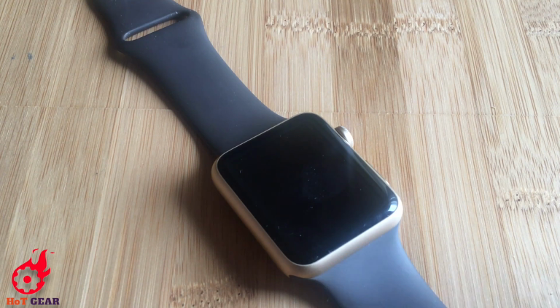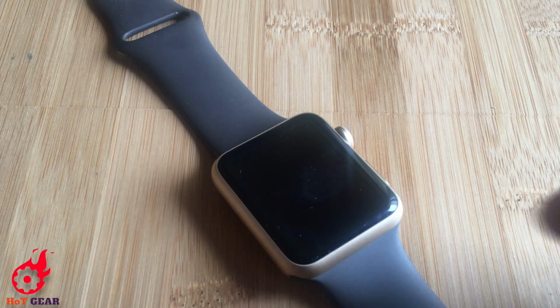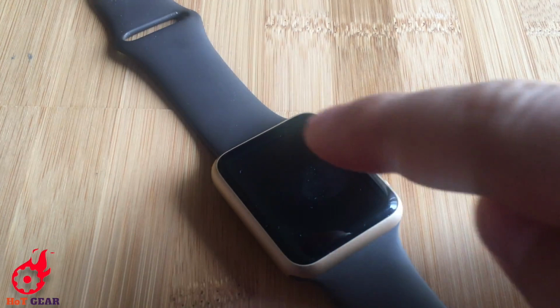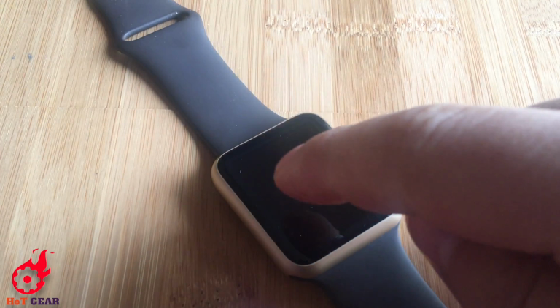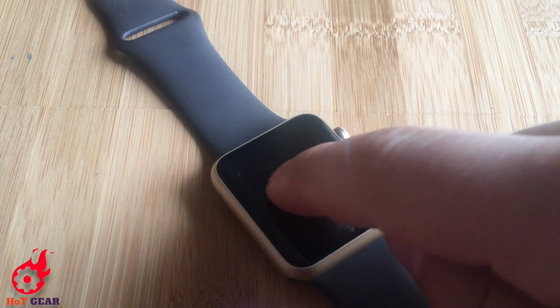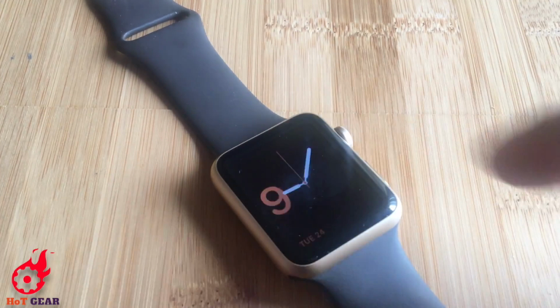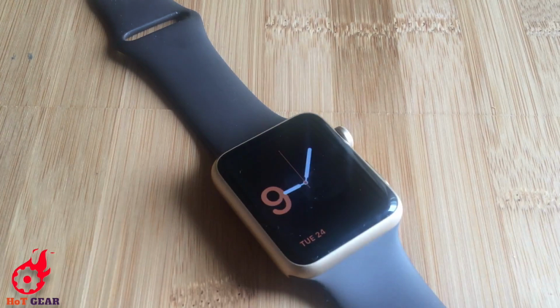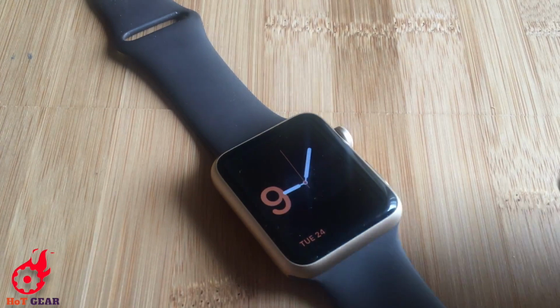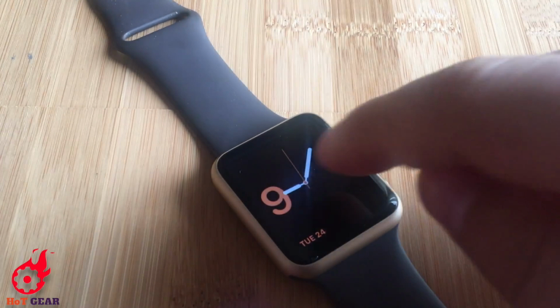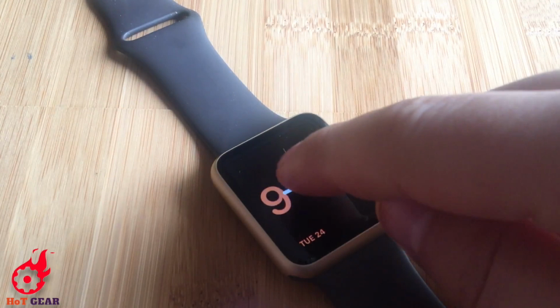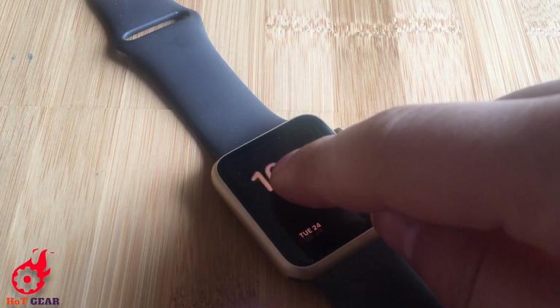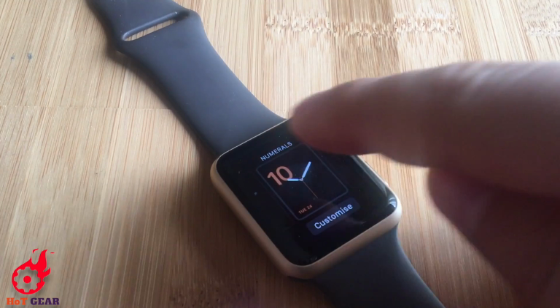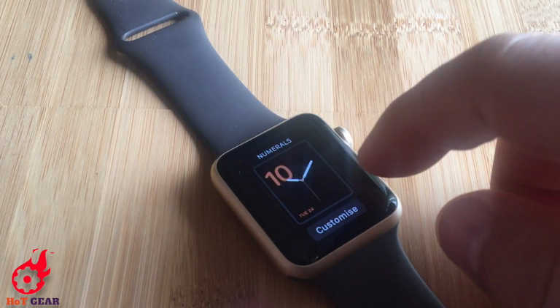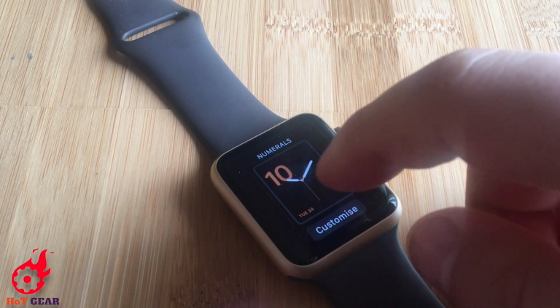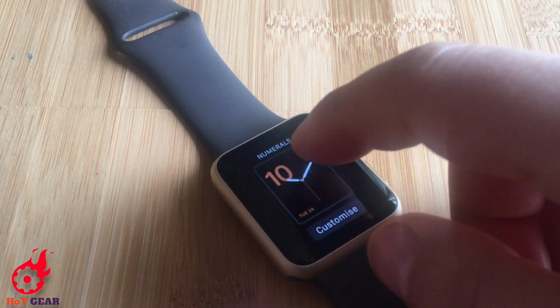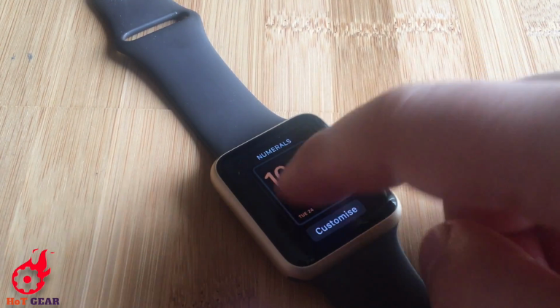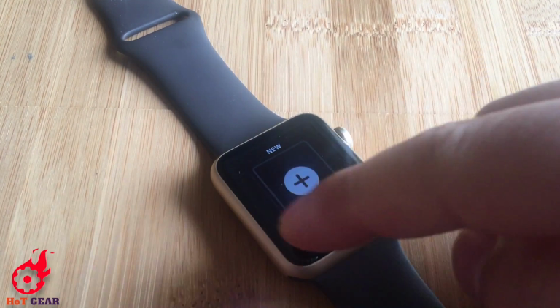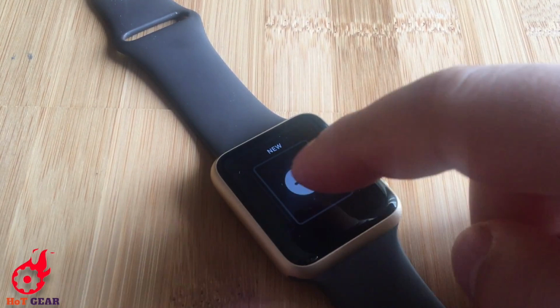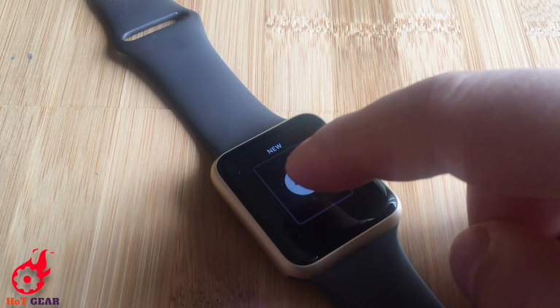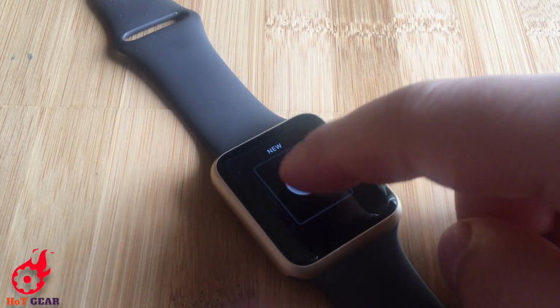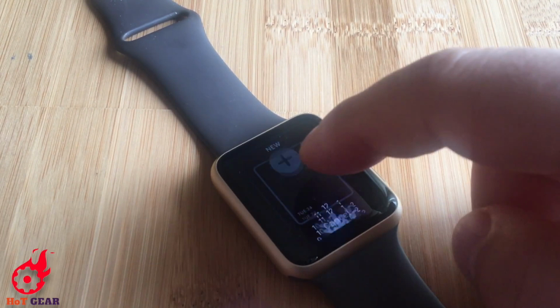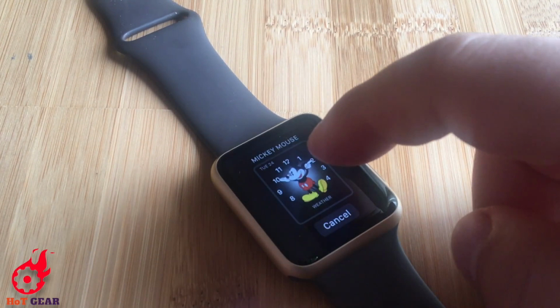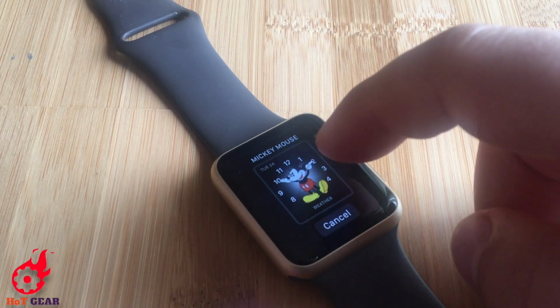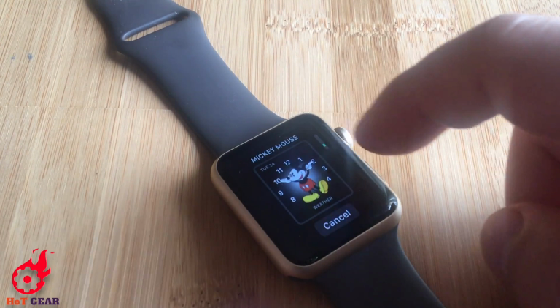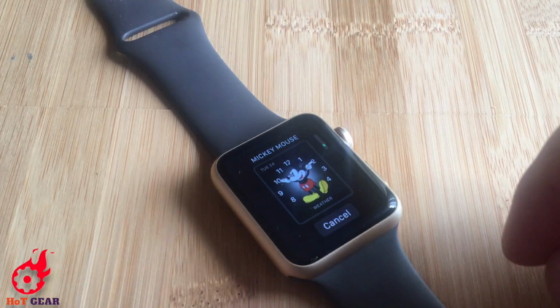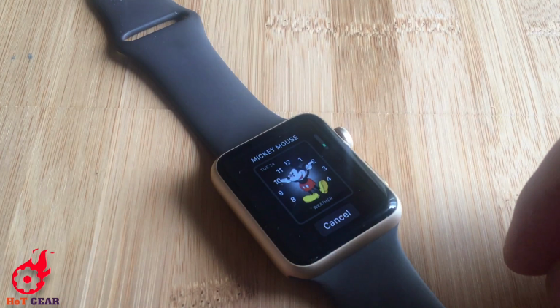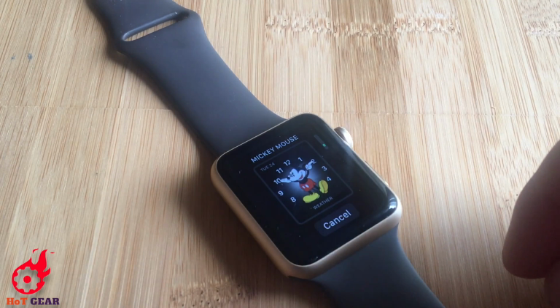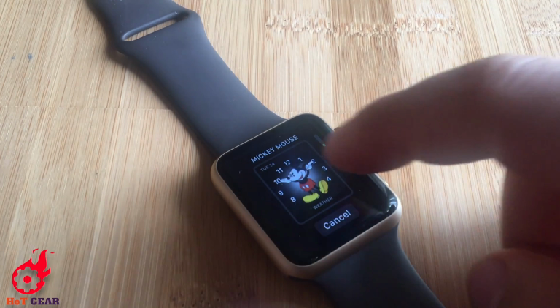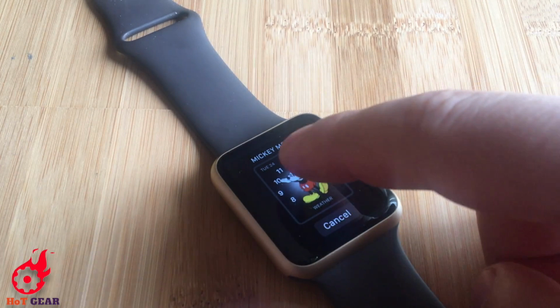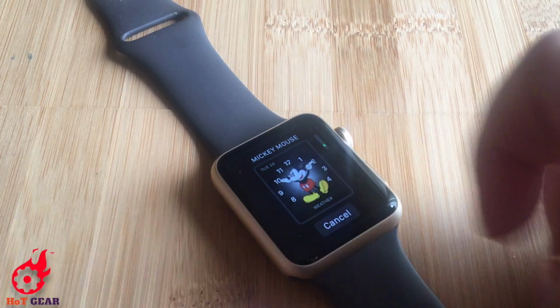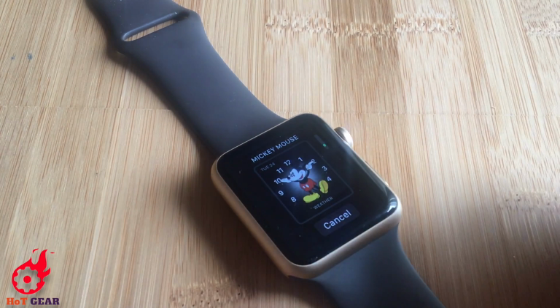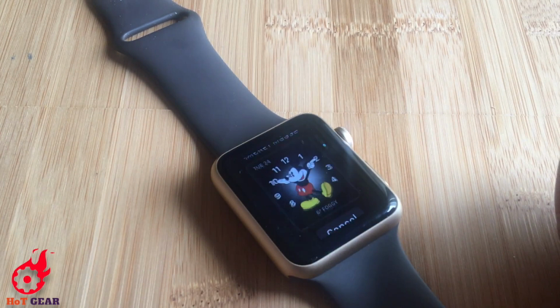First you should create the Mickey Mouse face. Force press the actual face, swipe to the end and press the plus. Select the Mickey Mouse face.